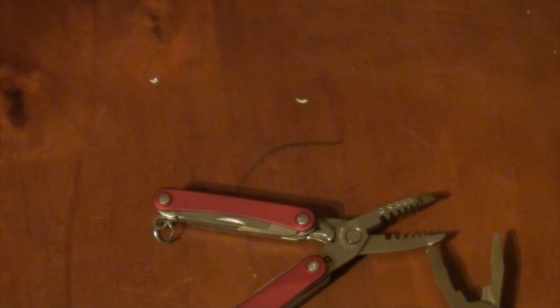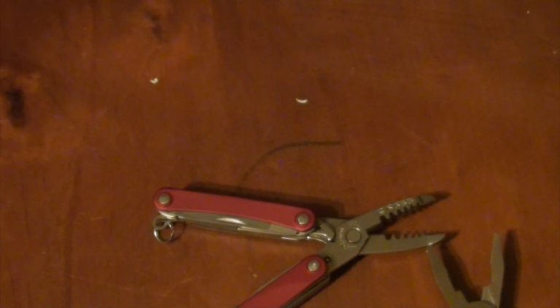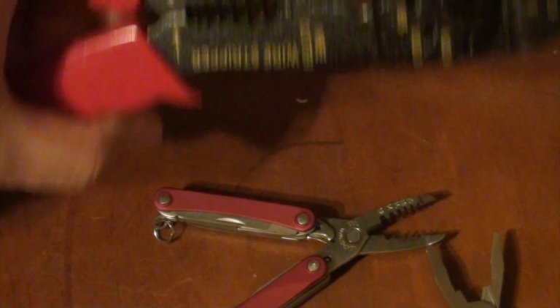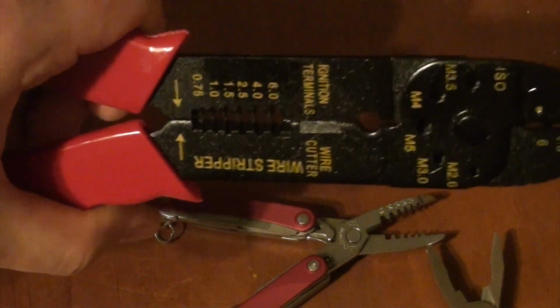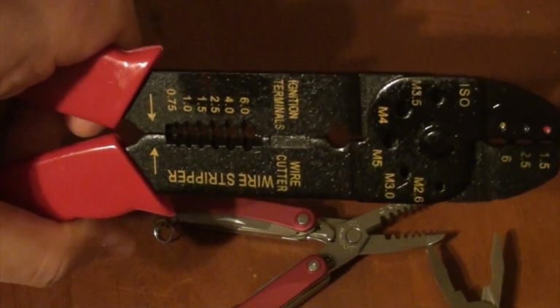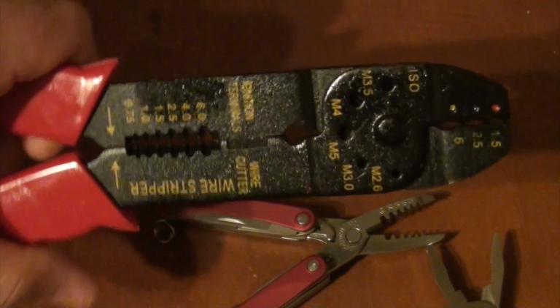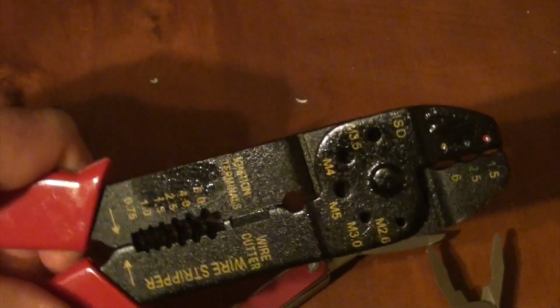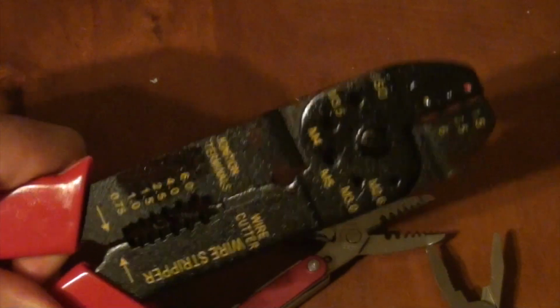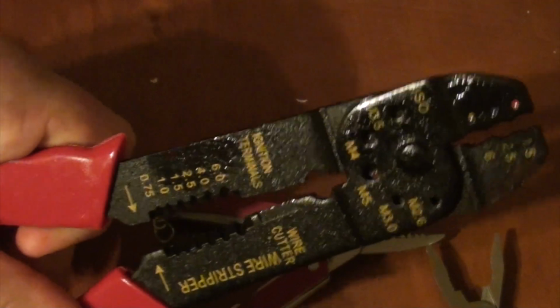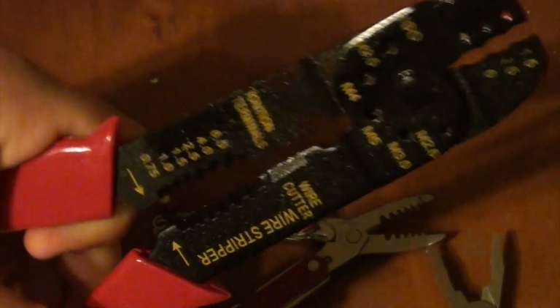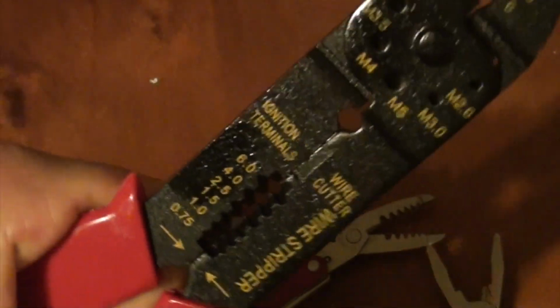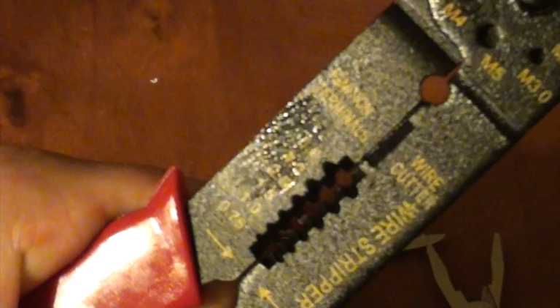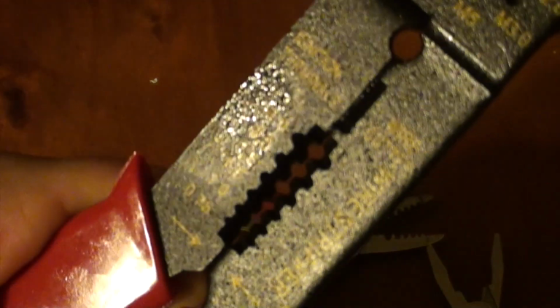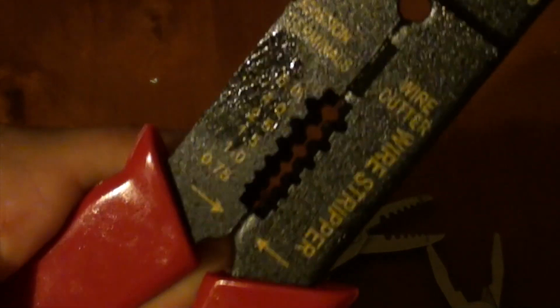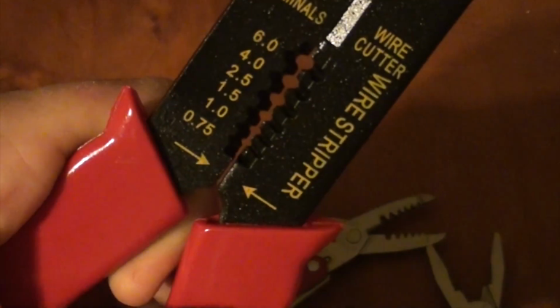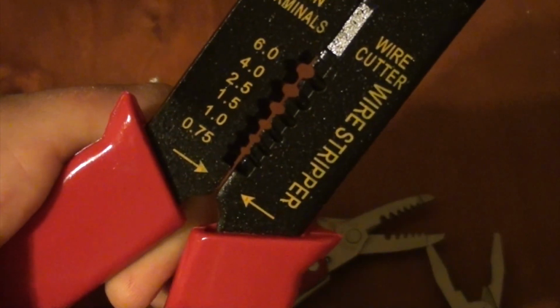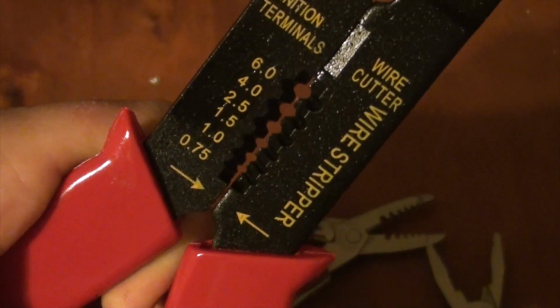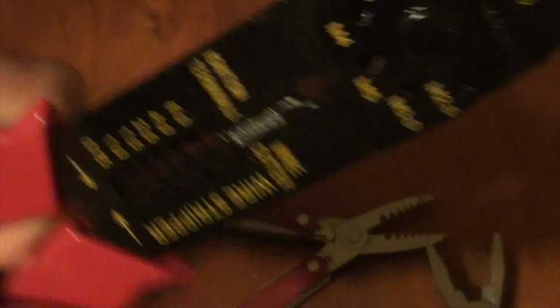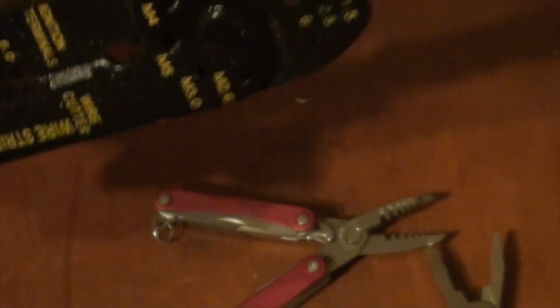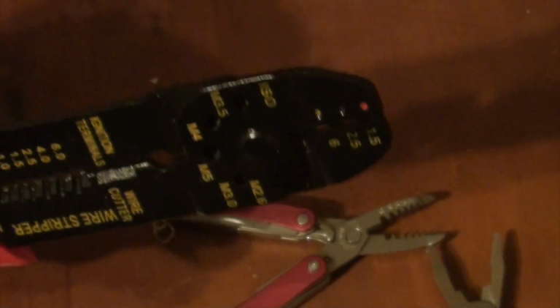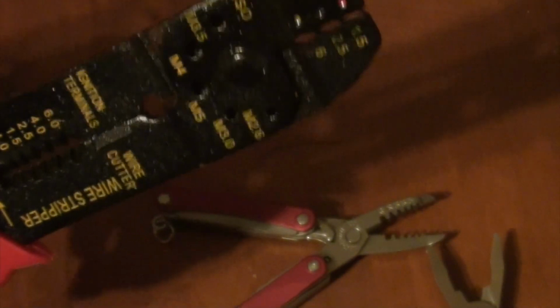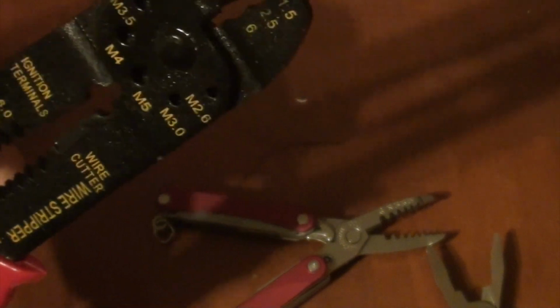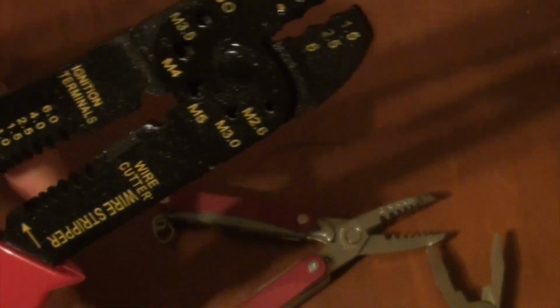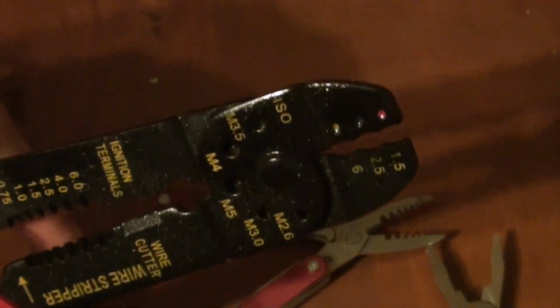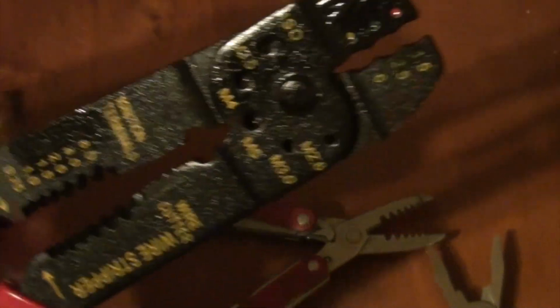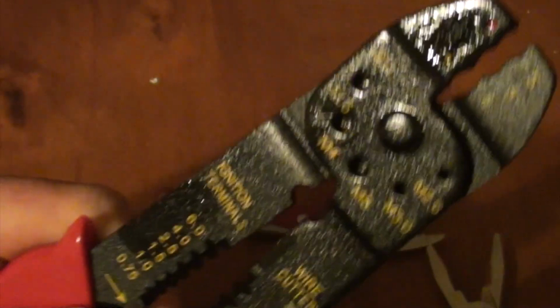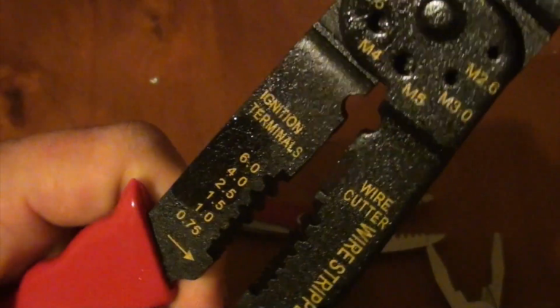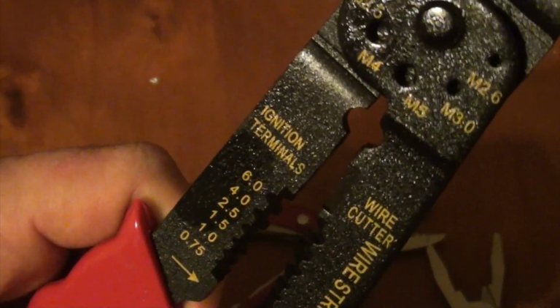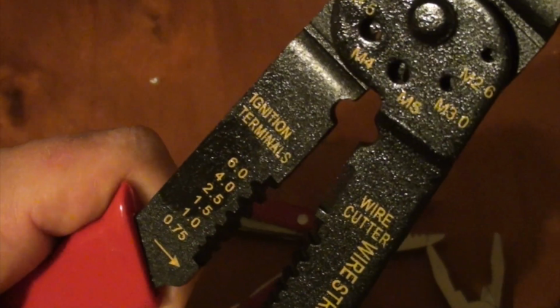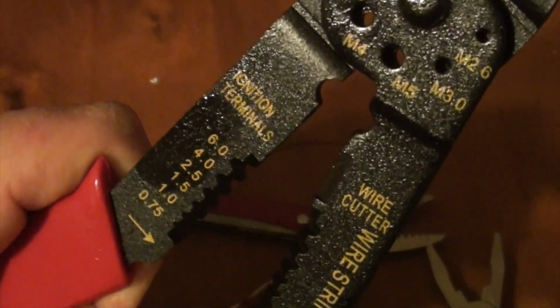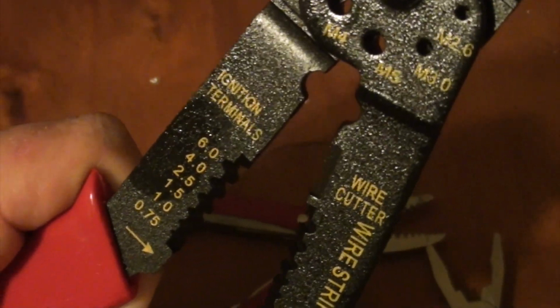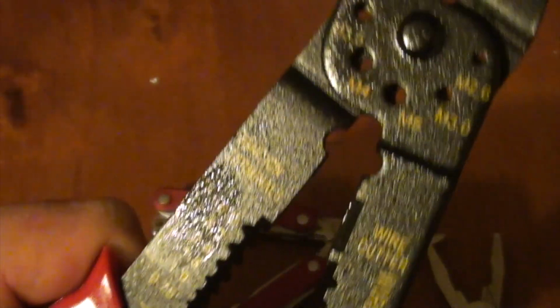Usually when you do need to strip wire you have to lug one of these giant things around. This one has all the measurements down the bottom — it's just from a big cheapo tool set and has a few other things in it as well. To be completely frank, I don't really know what they all do.